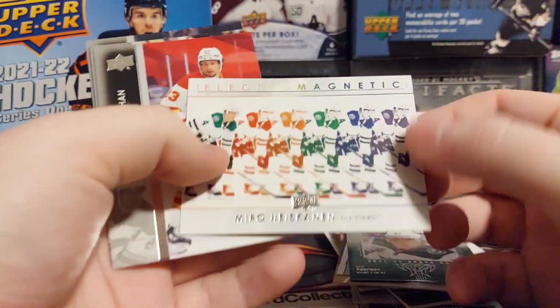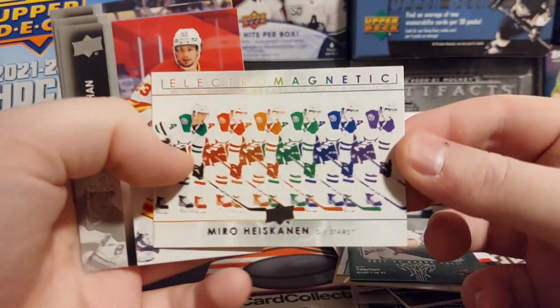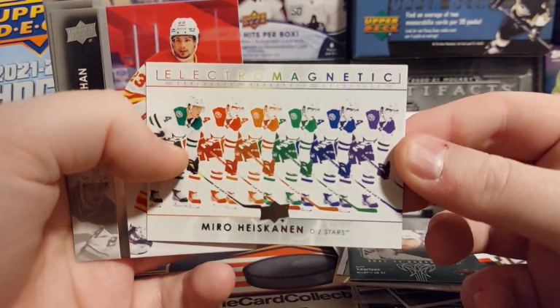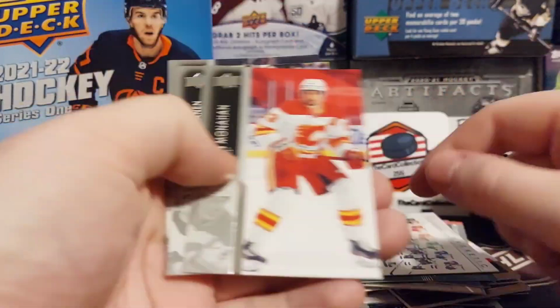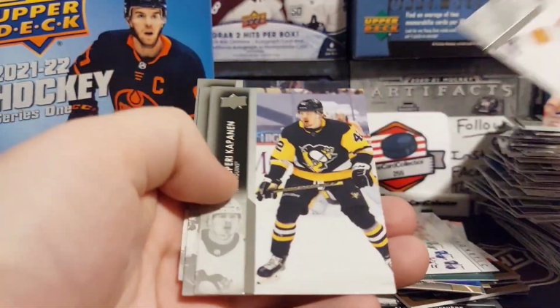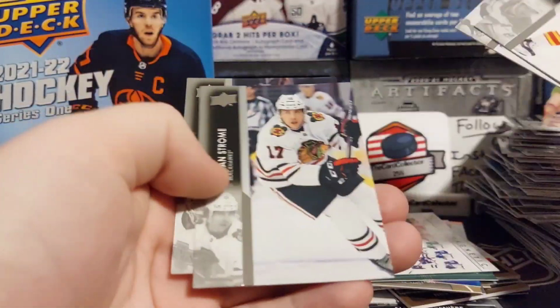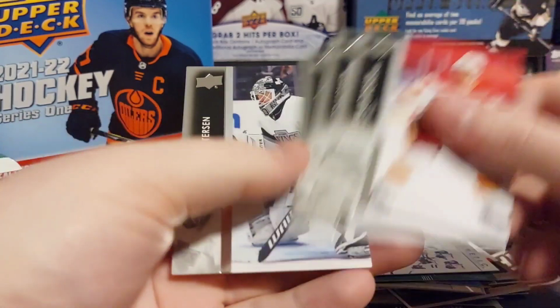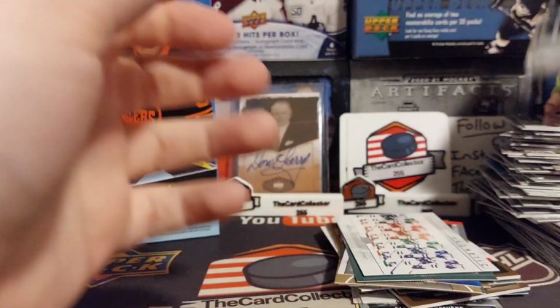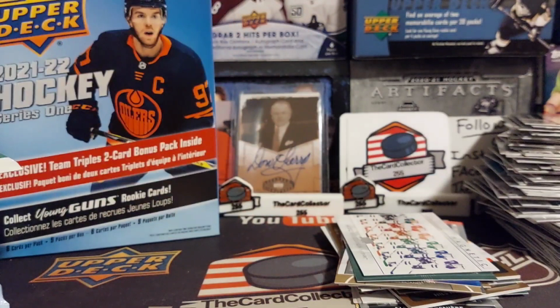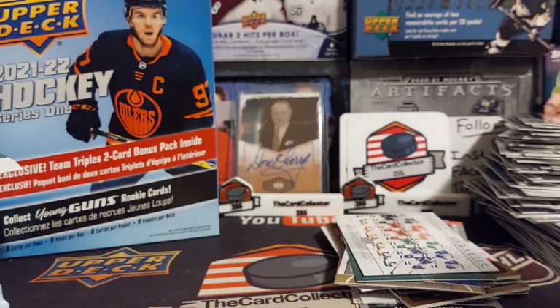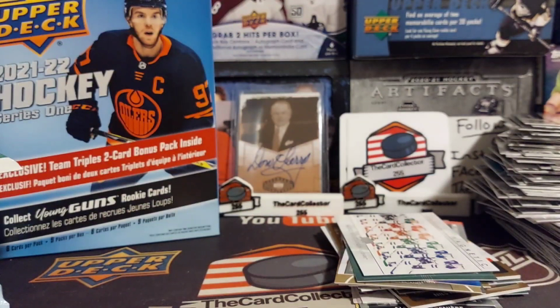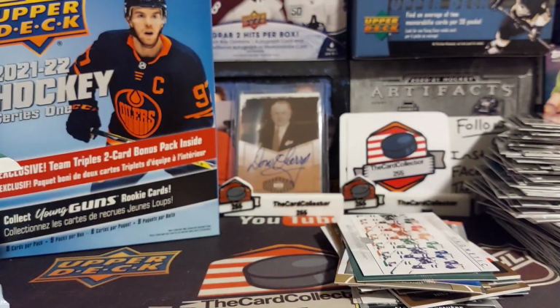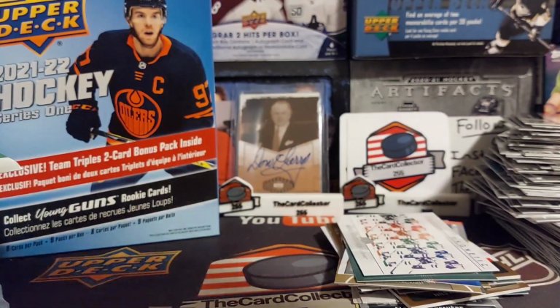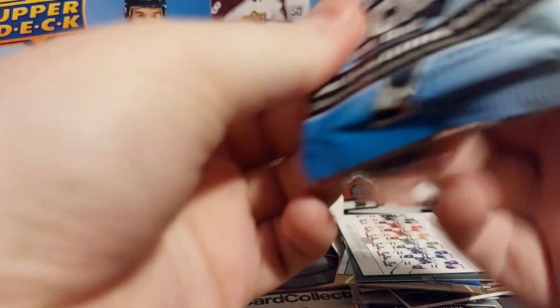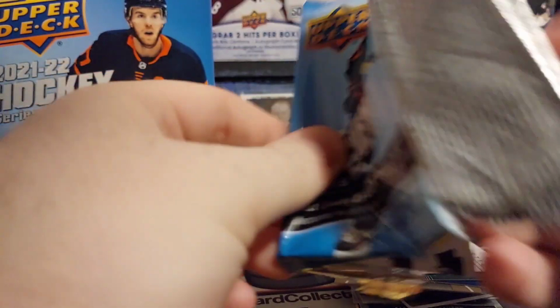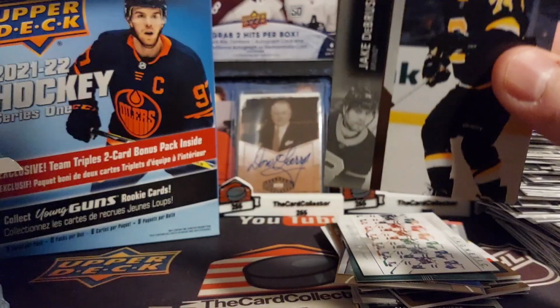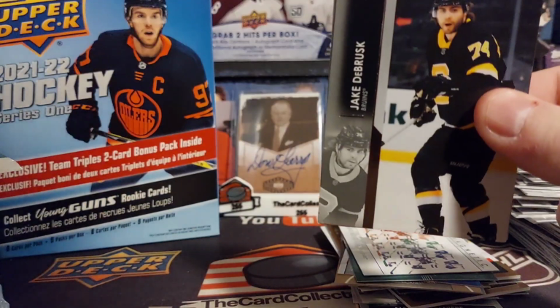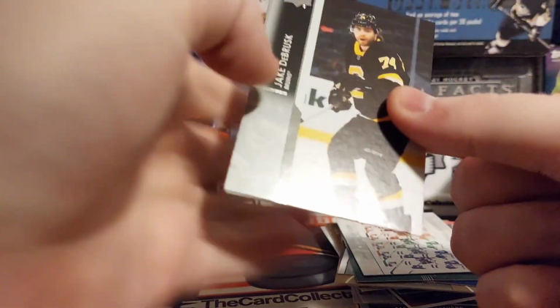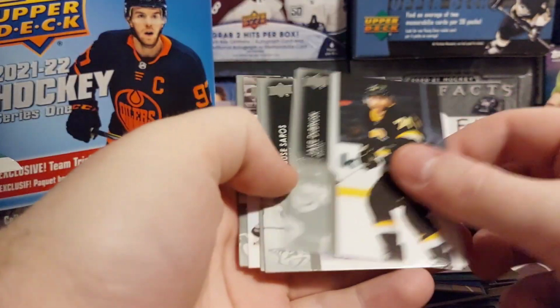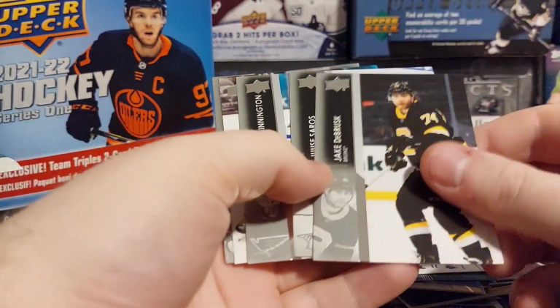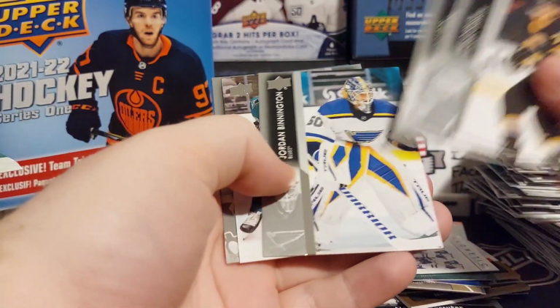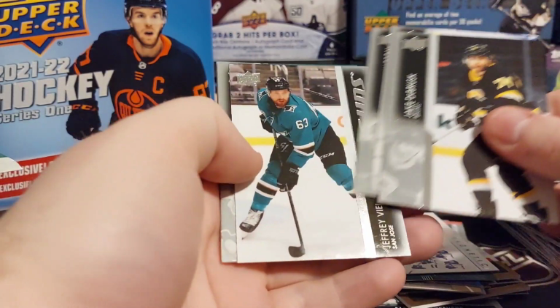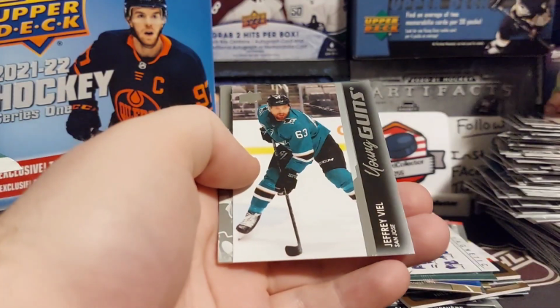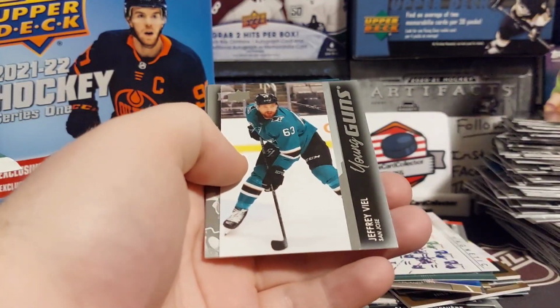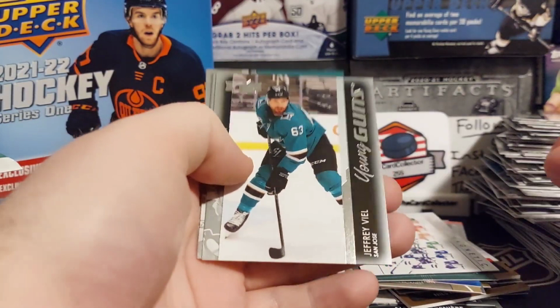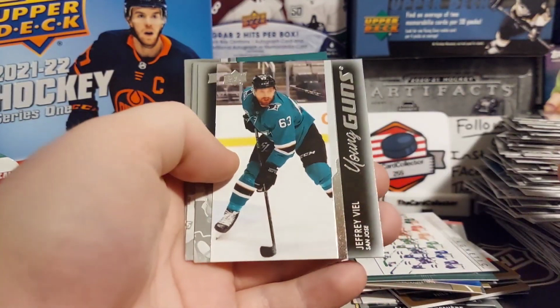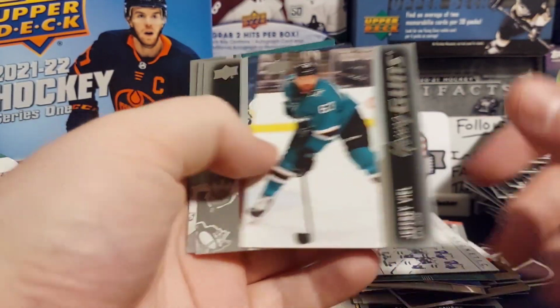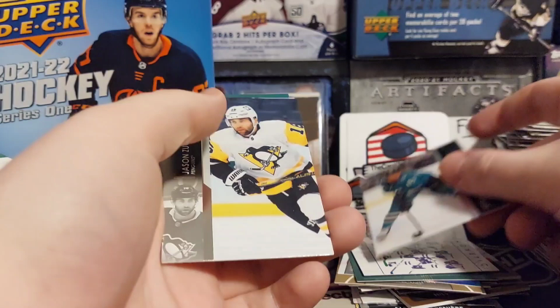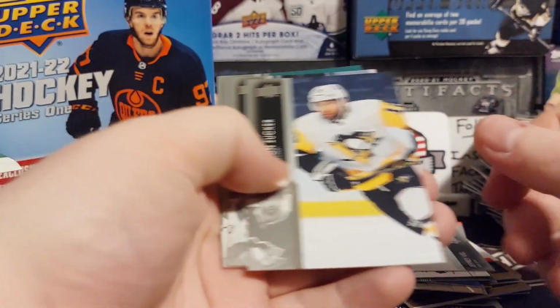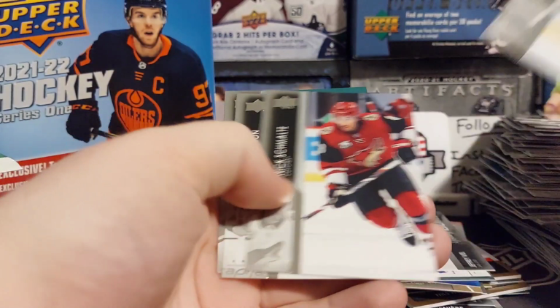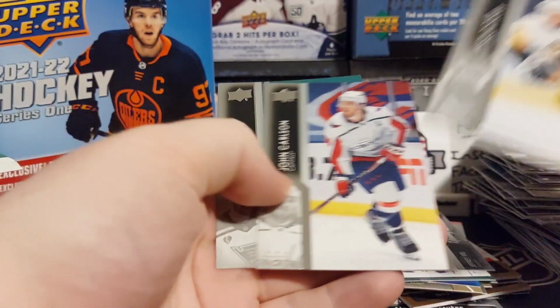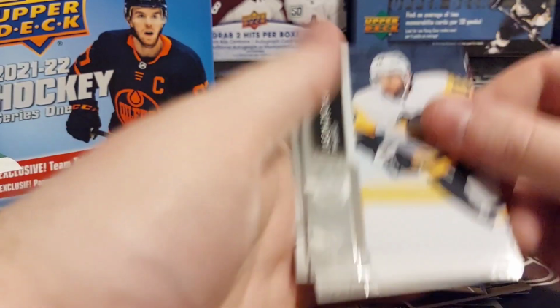There's Heiskanen, electromagnetic Dylan Strome. Brusk — Jeffrey Veal, of course every break I pull one of his.